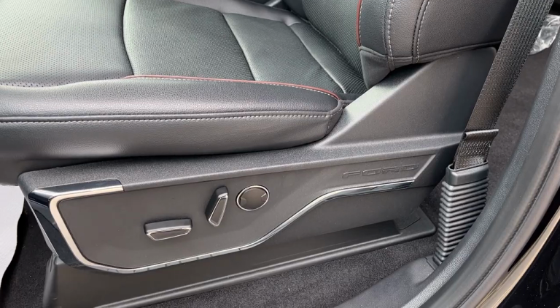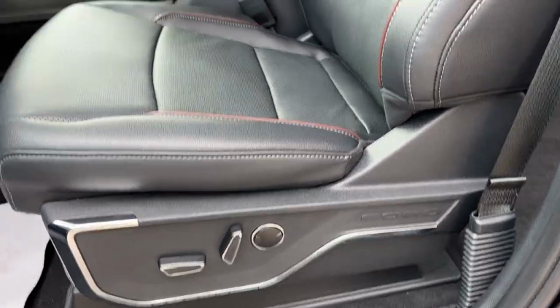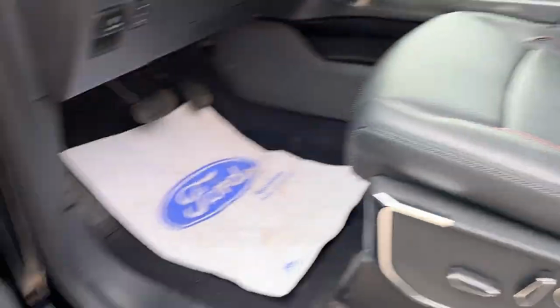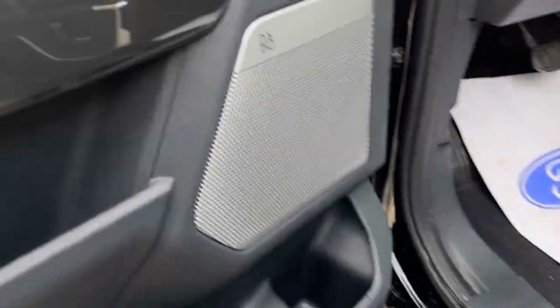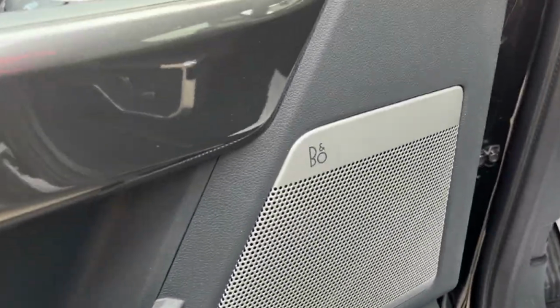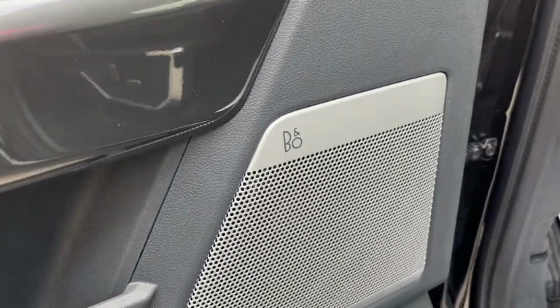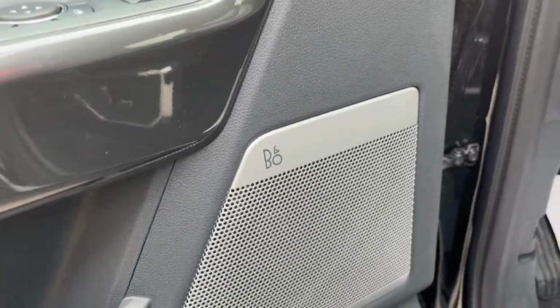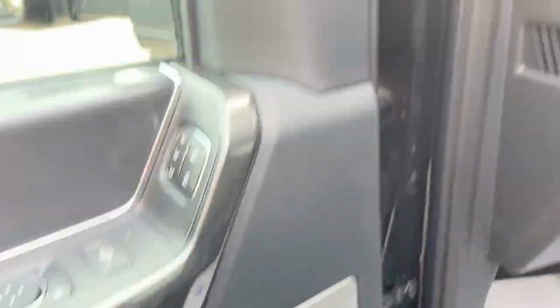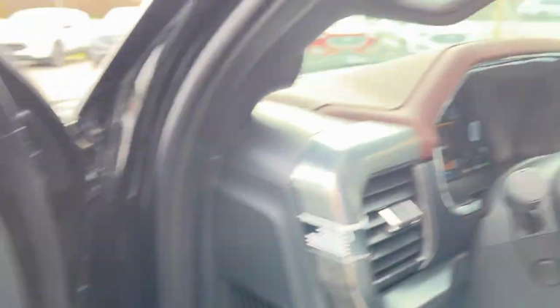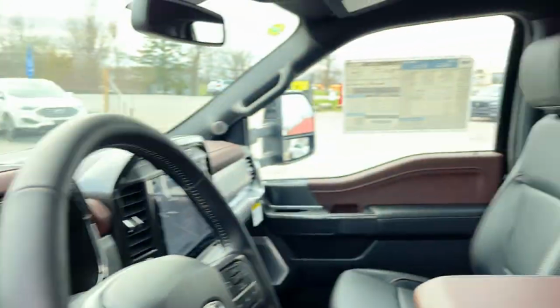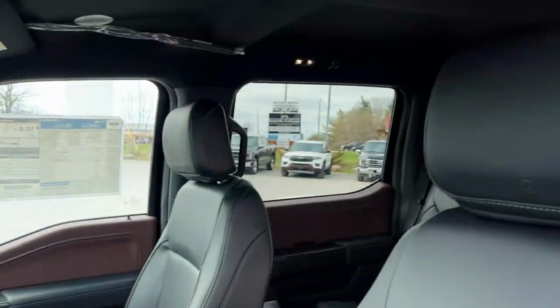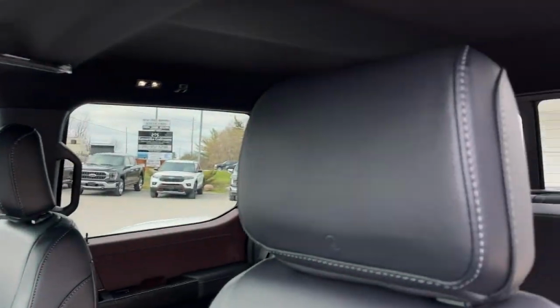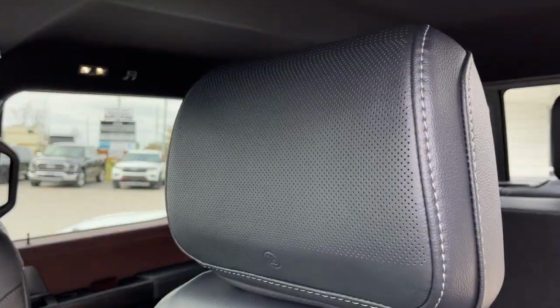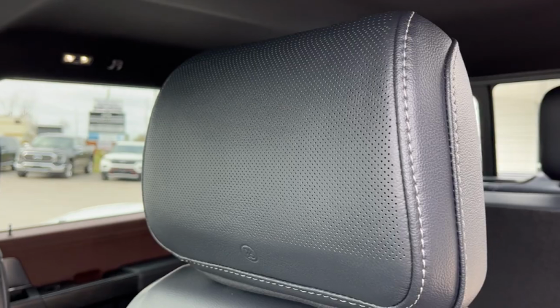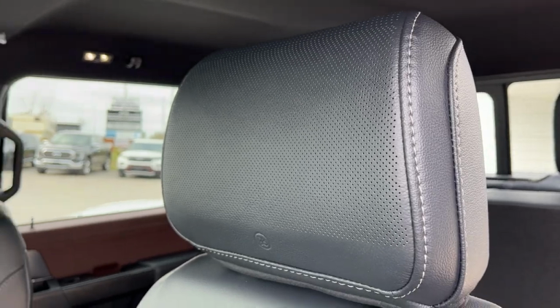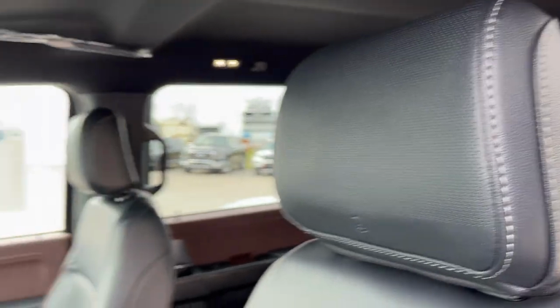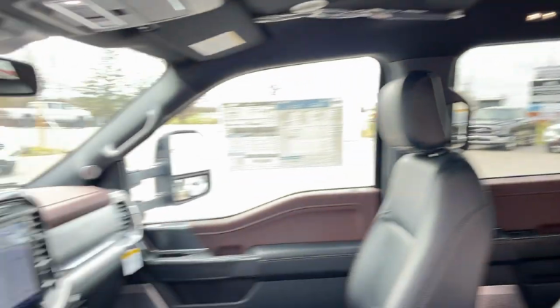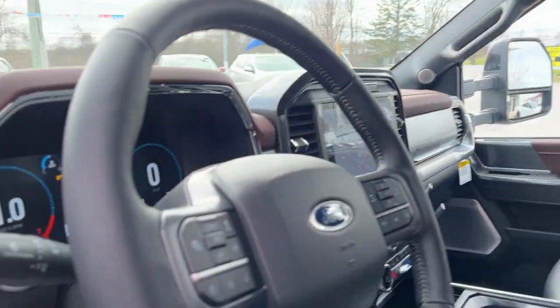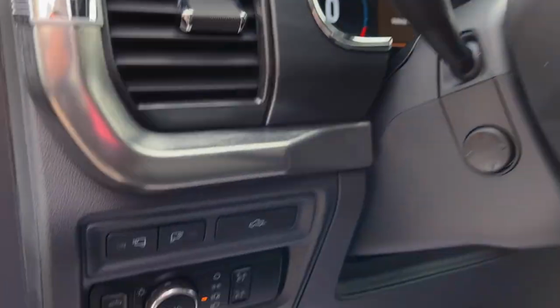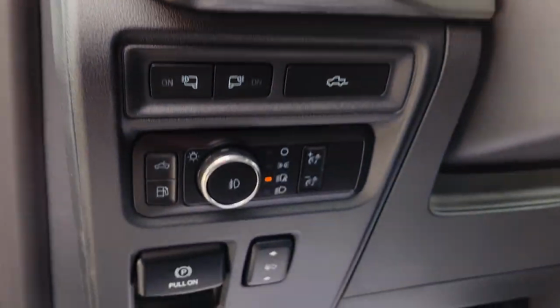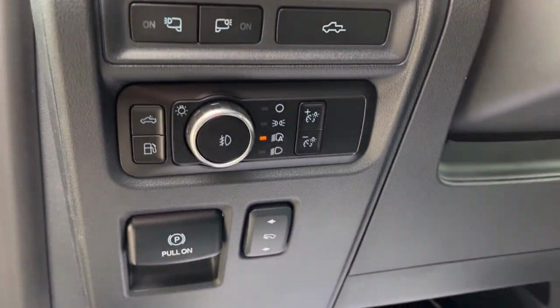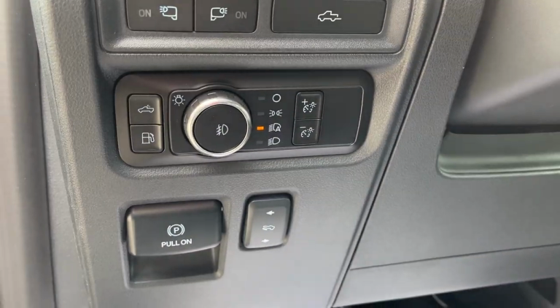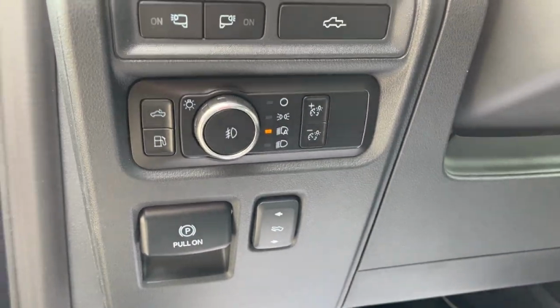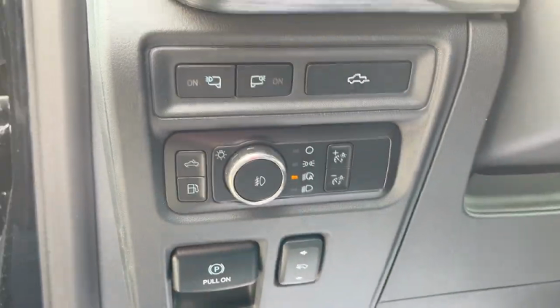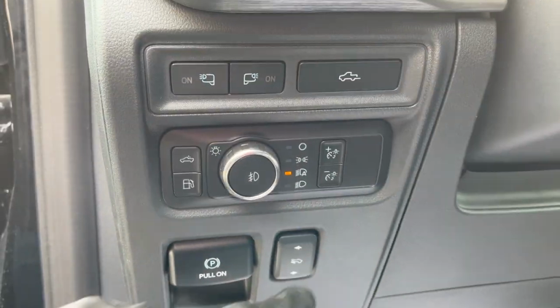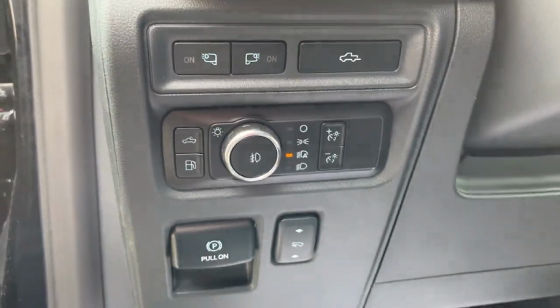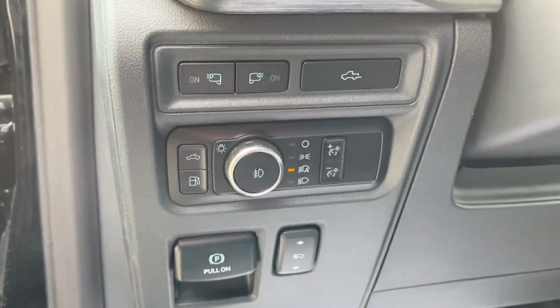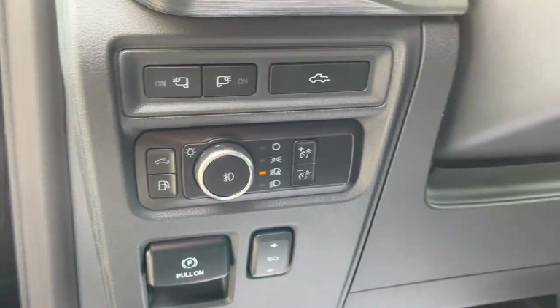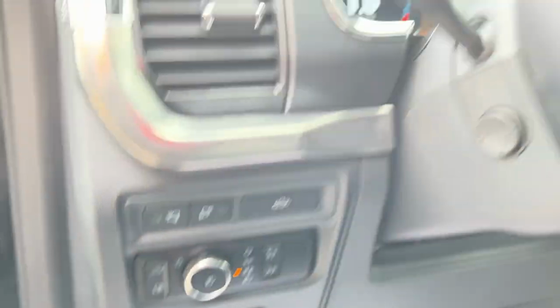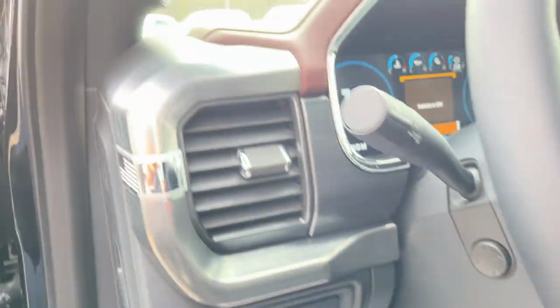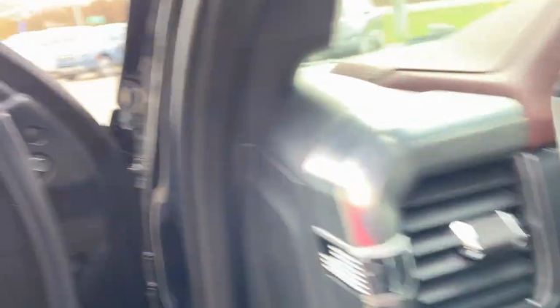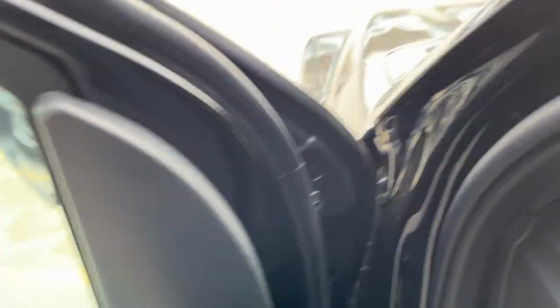This one does have the 18-speaker B&O sound system, which is incredible — you even get speakers in the headrest of the seats. You do have automatic headlights and power-adjustable pedals as well.